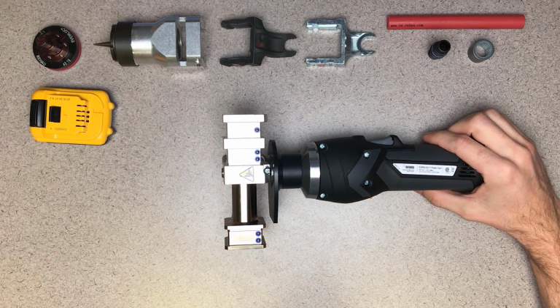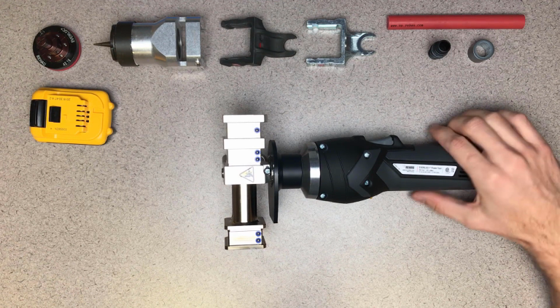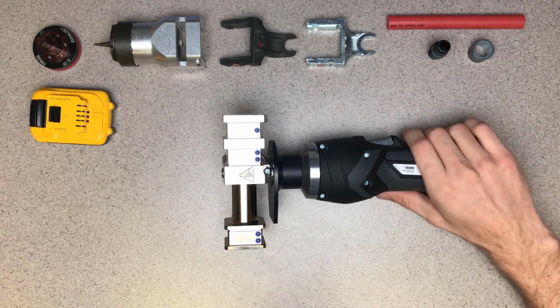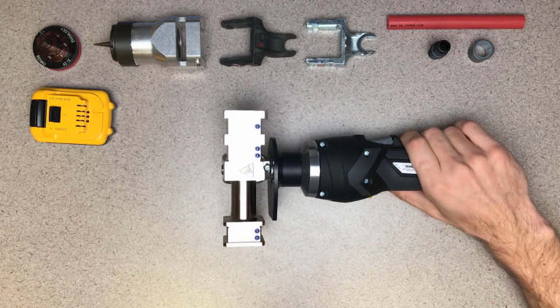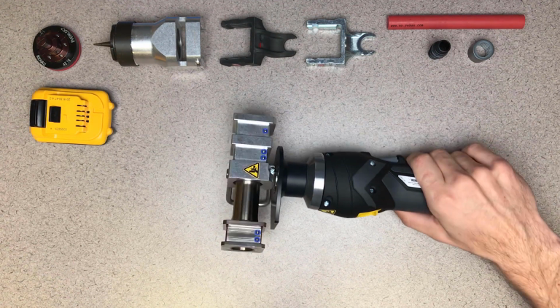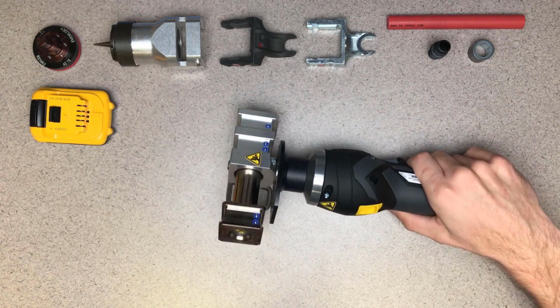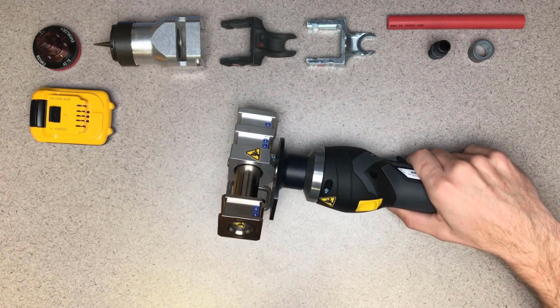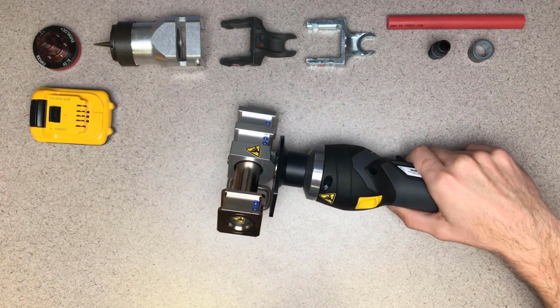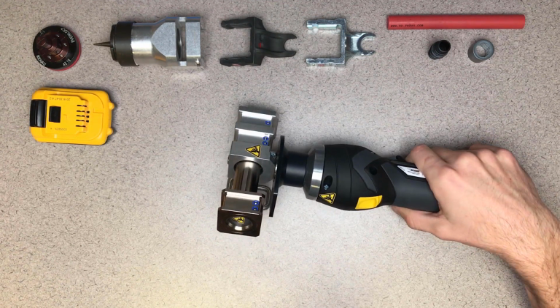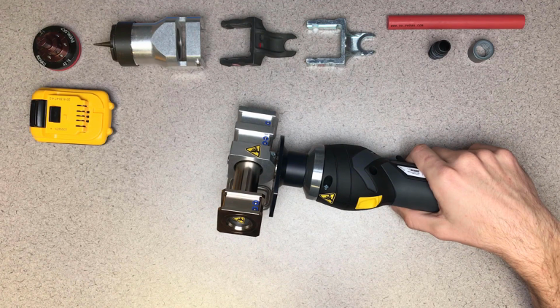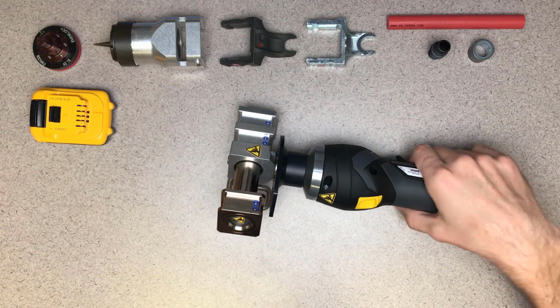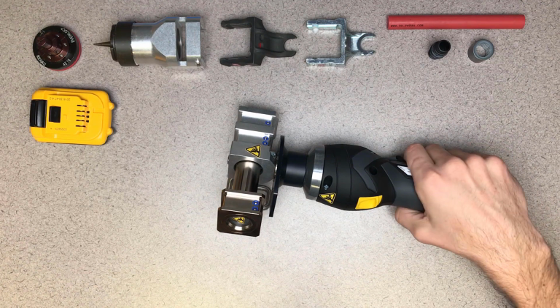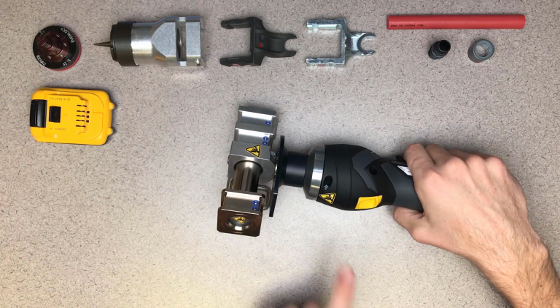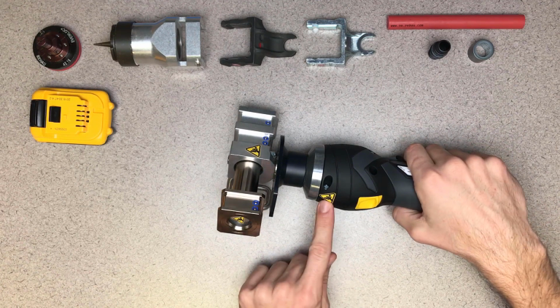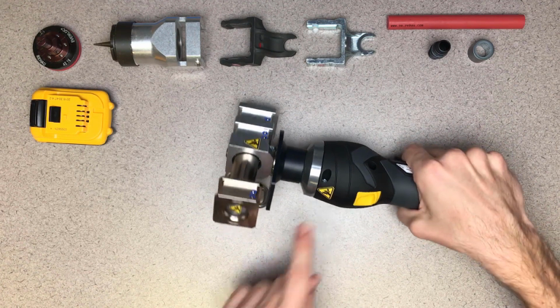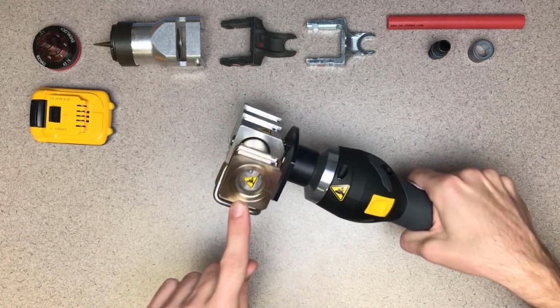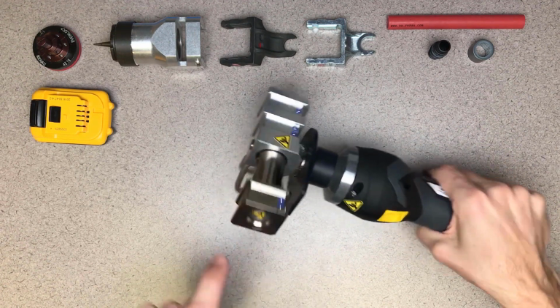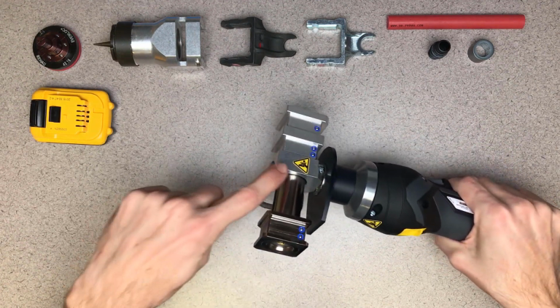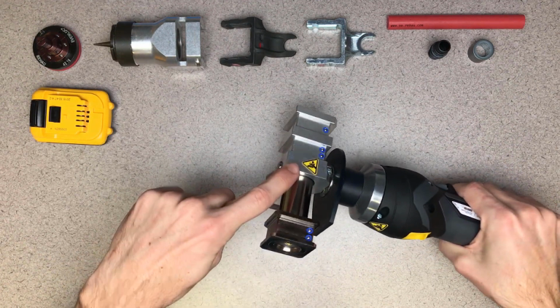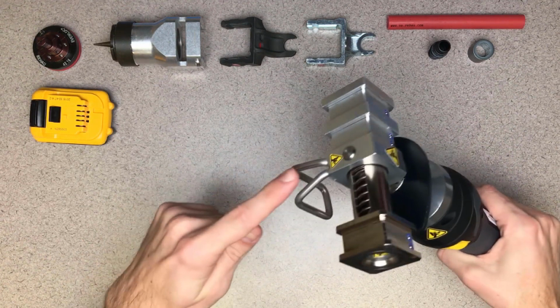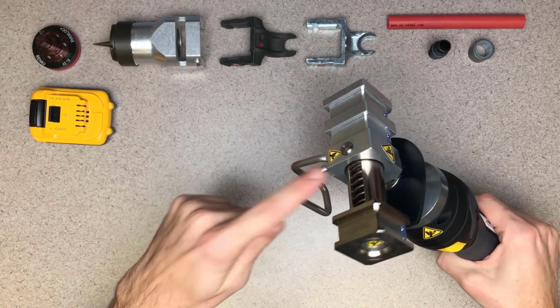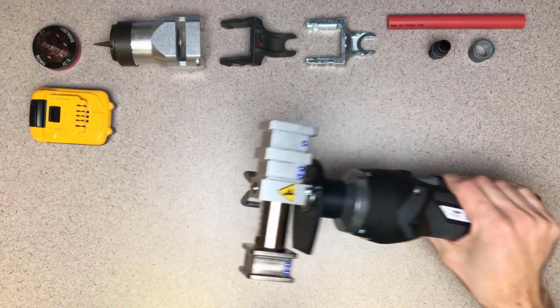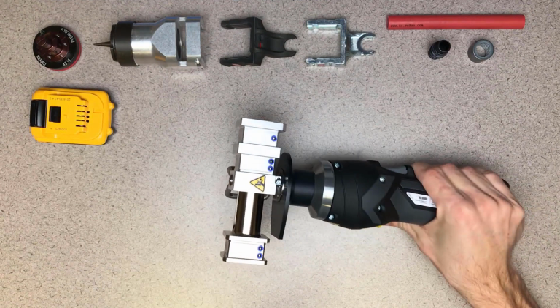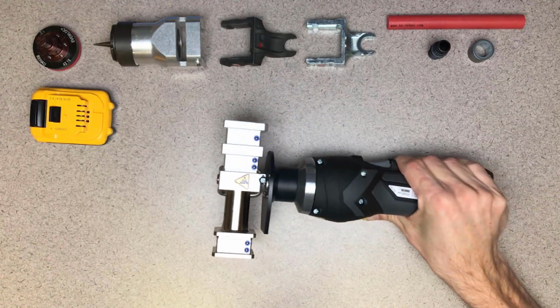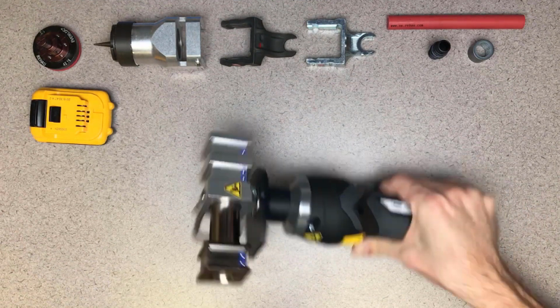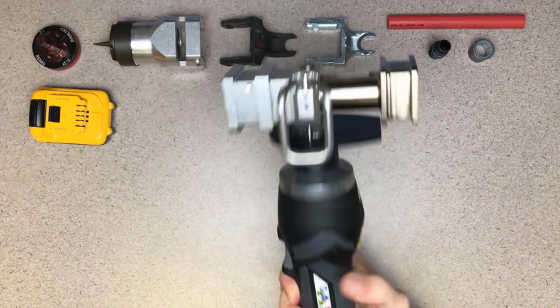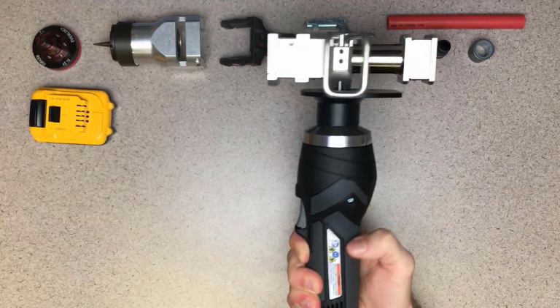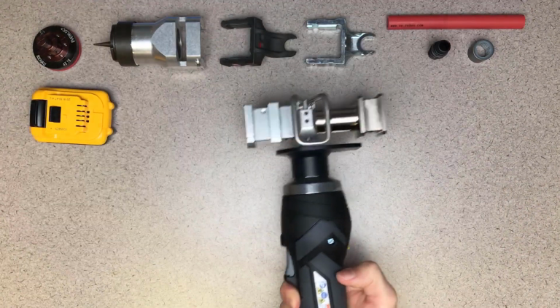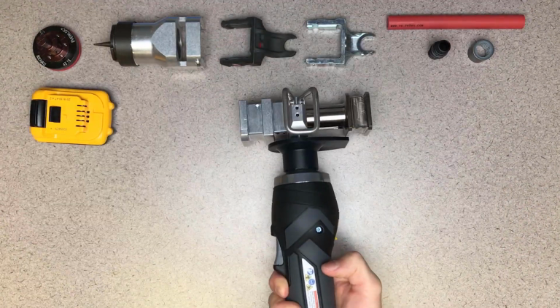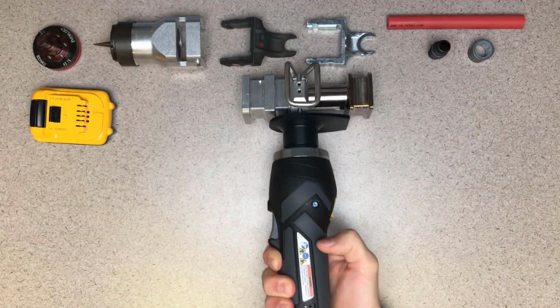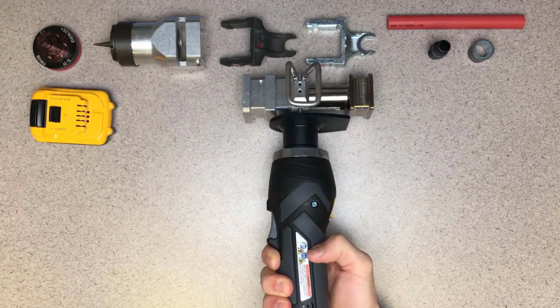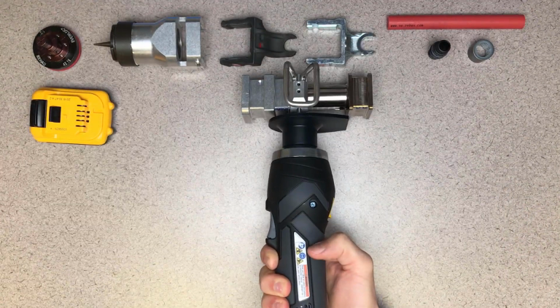Before inserting the battery, note the safety symbols that alert us of potential pinch points. They're located at the top of the tool housing — here, here, here, and here. In addition, there are labels on the tool housing that provide further information and warnings.